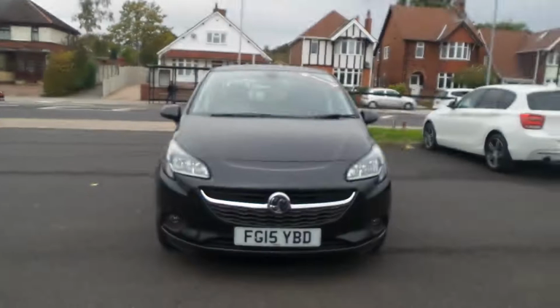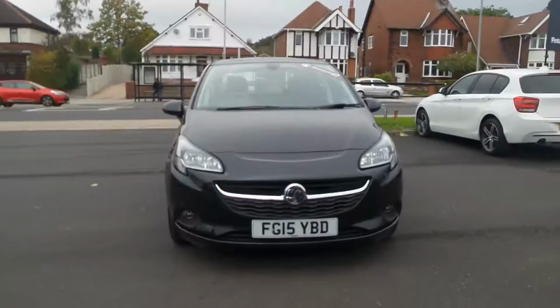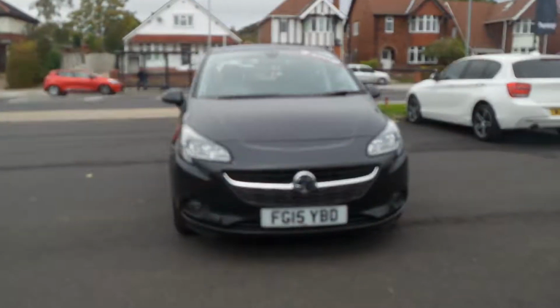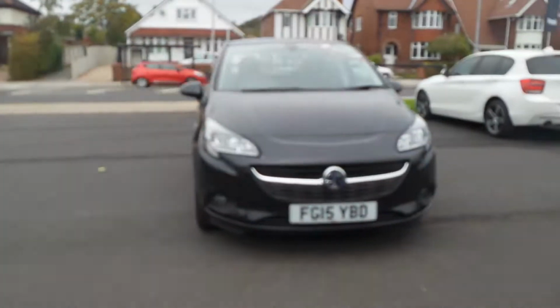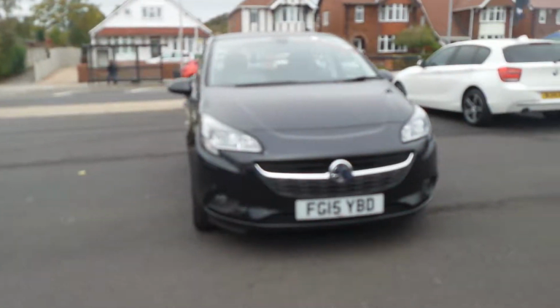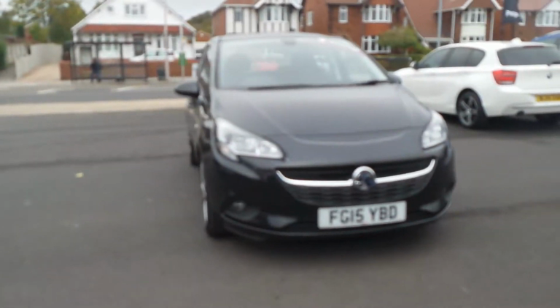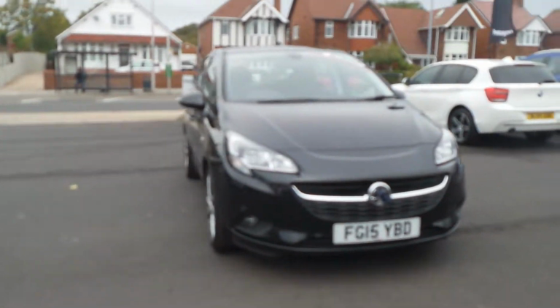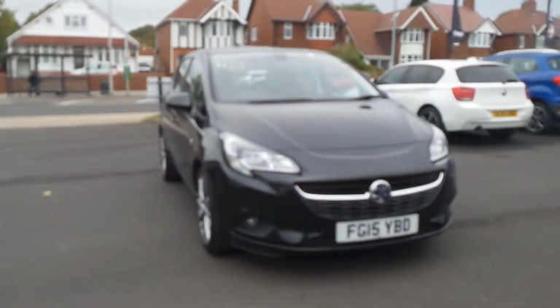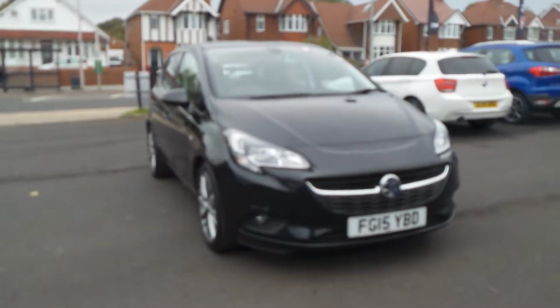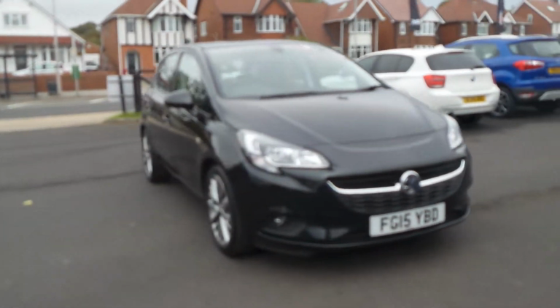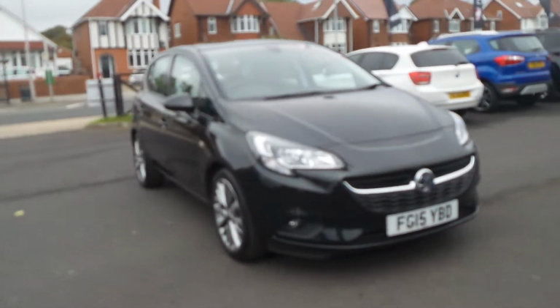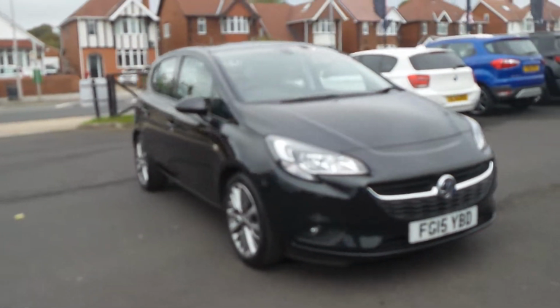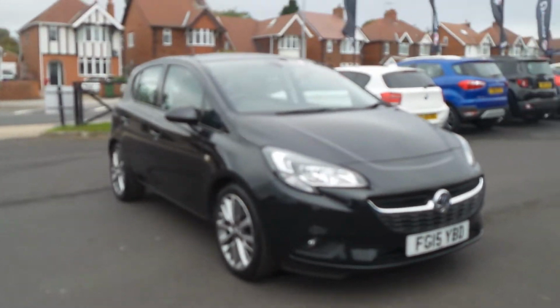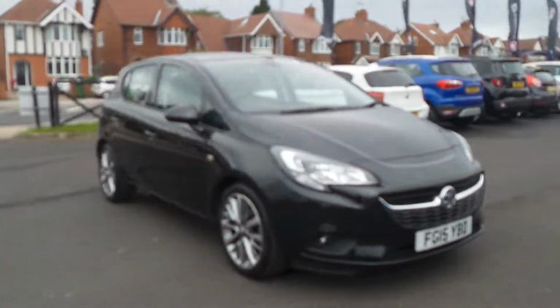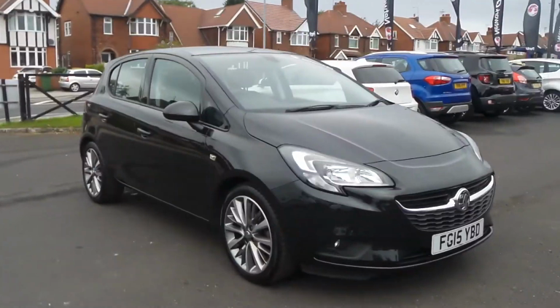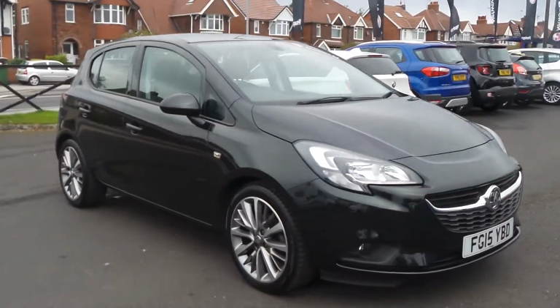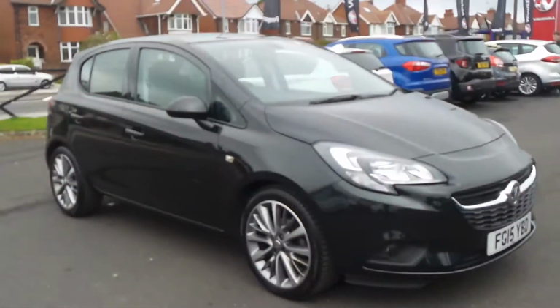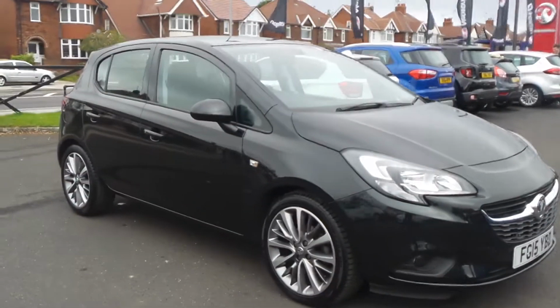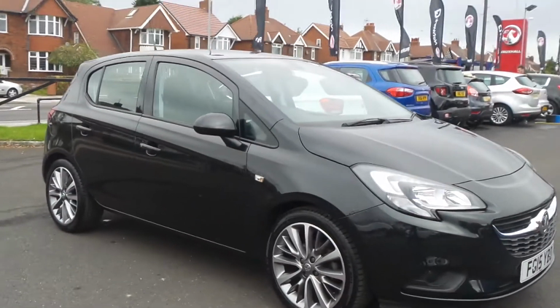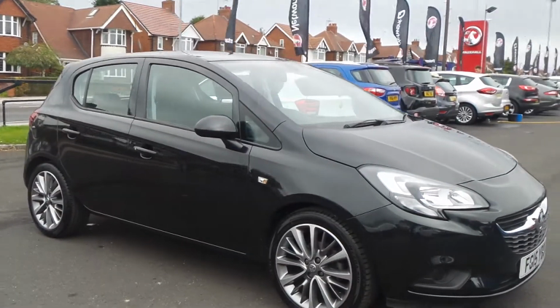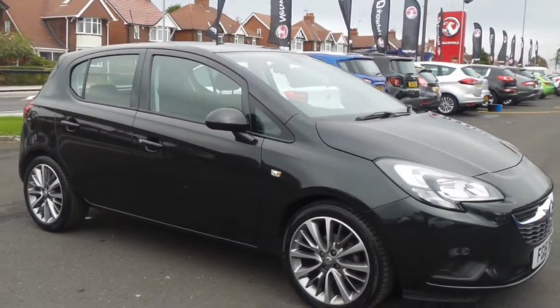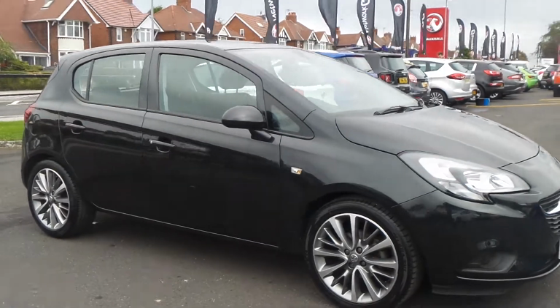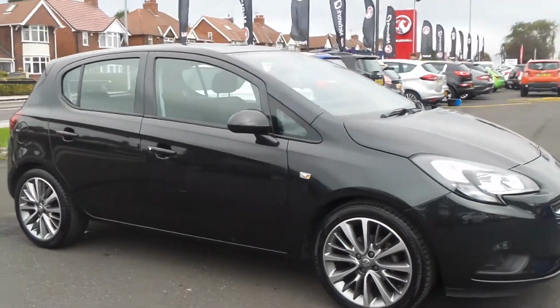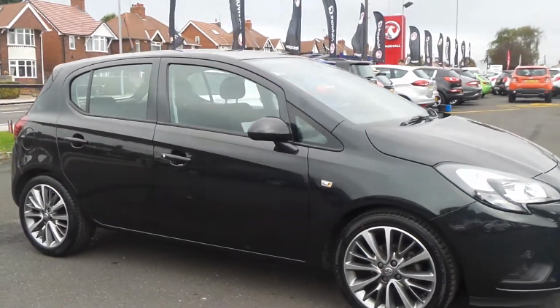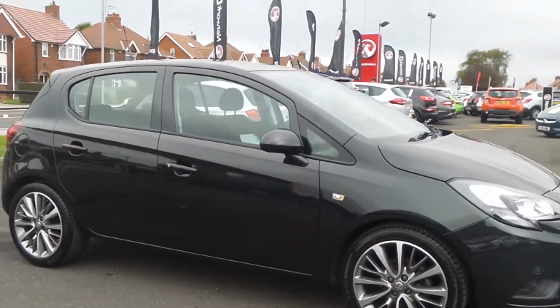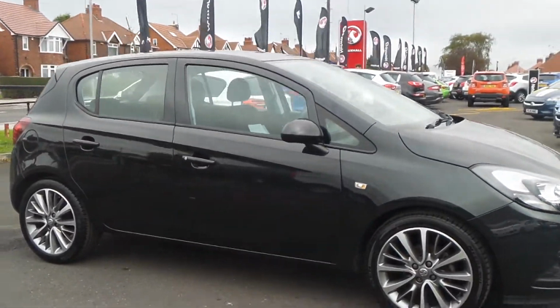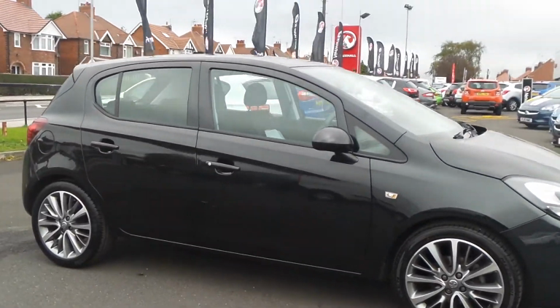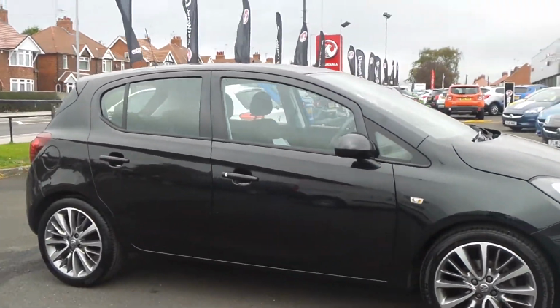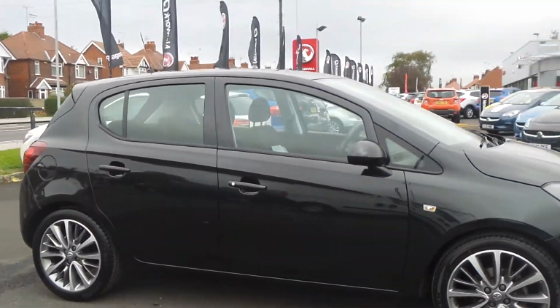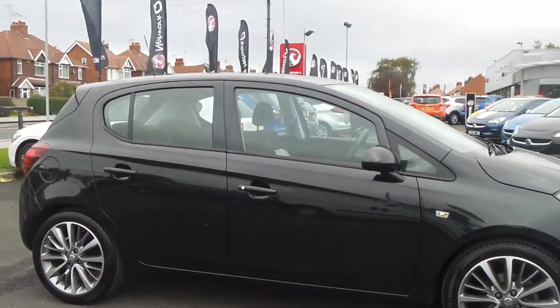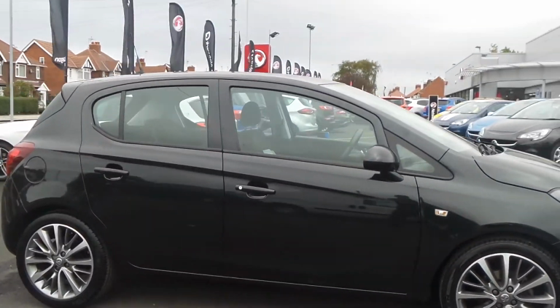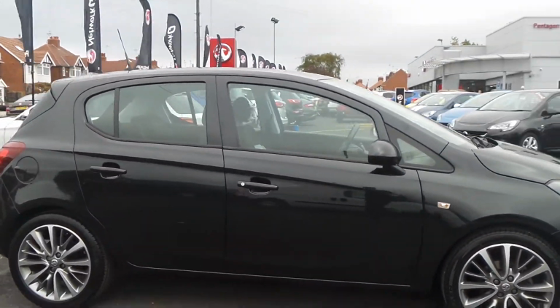Welcome to Pentagon in Mansfield, and this is our 2015 Vauxhall Corsa X-Sight. It has a 1.4 litre EcoFlex engine.